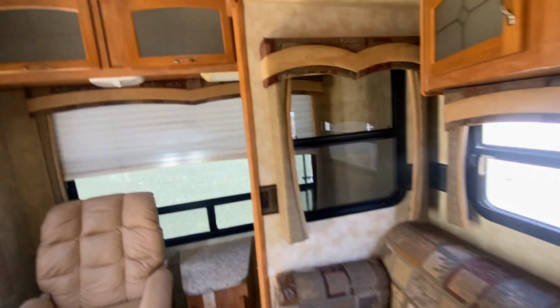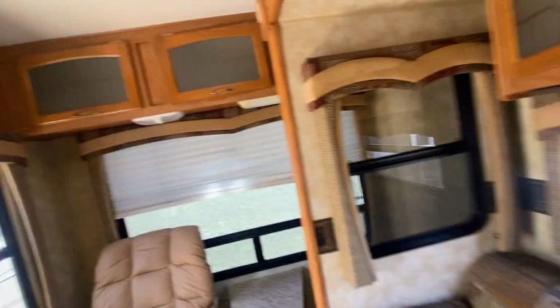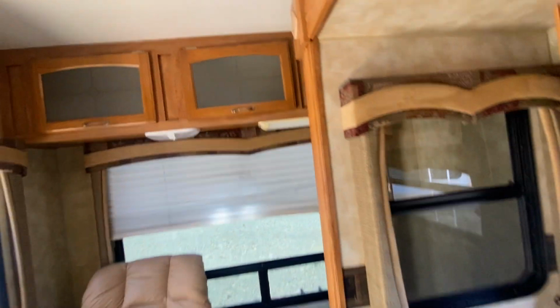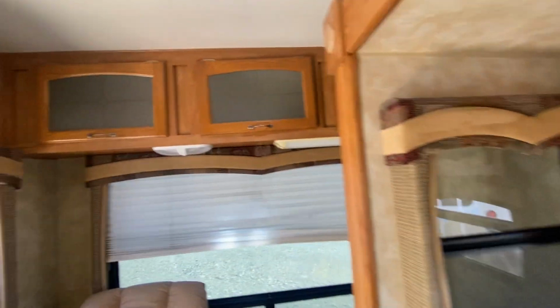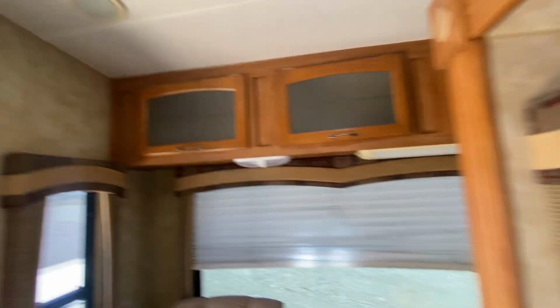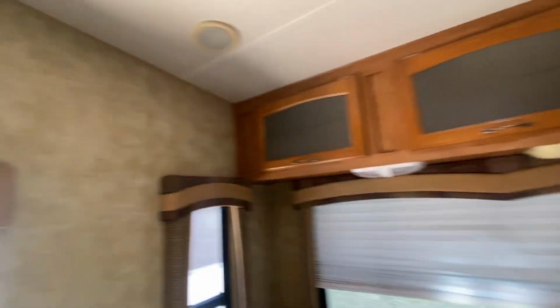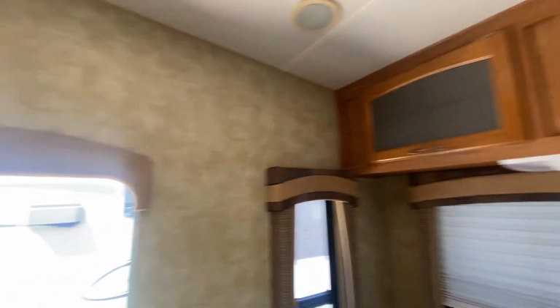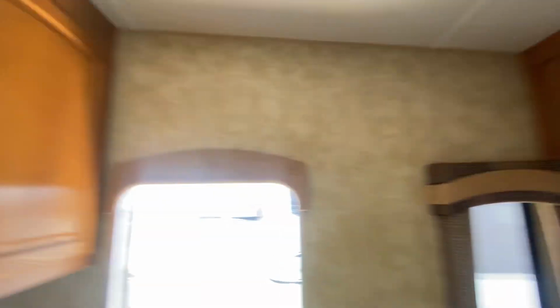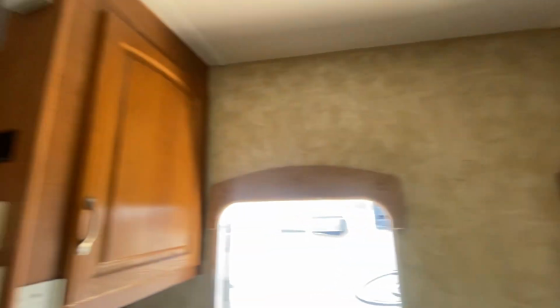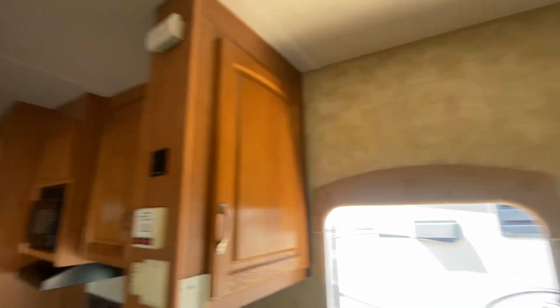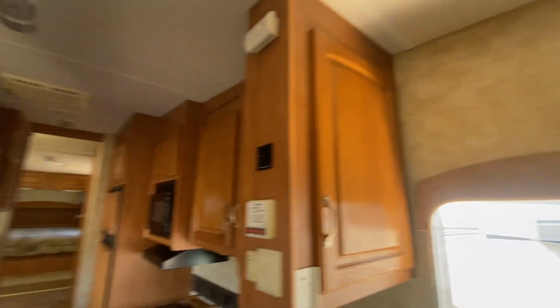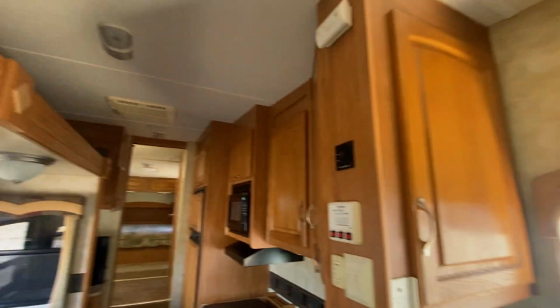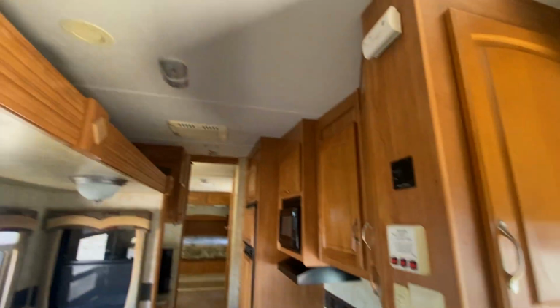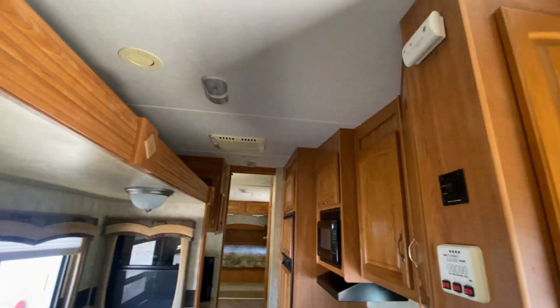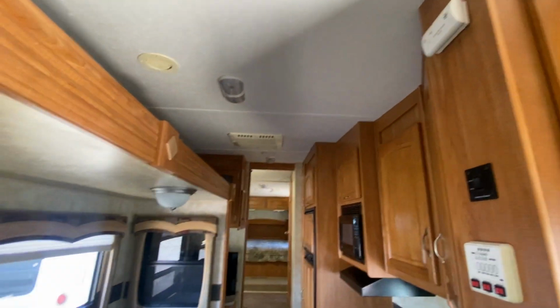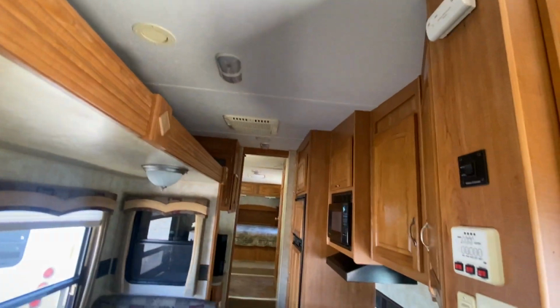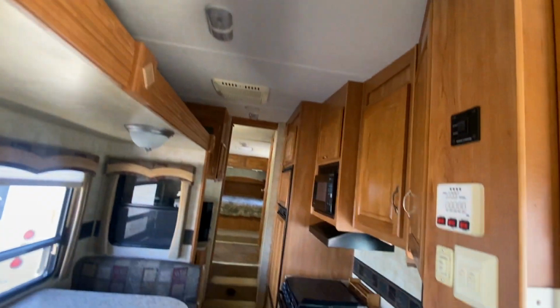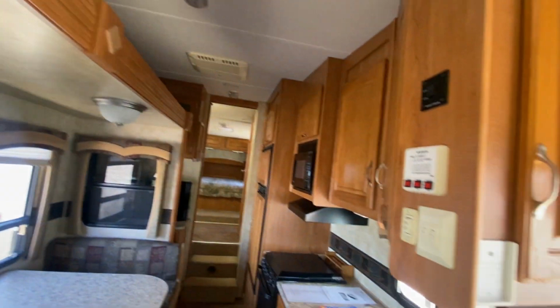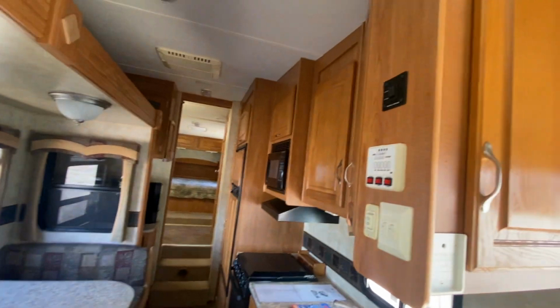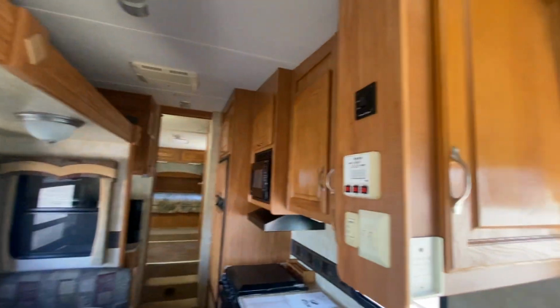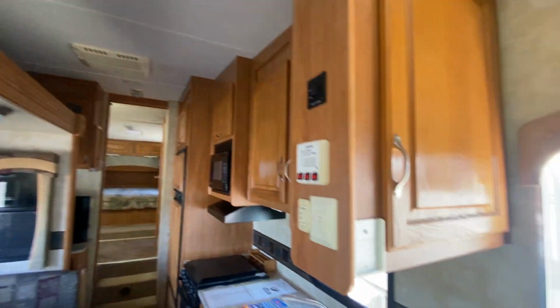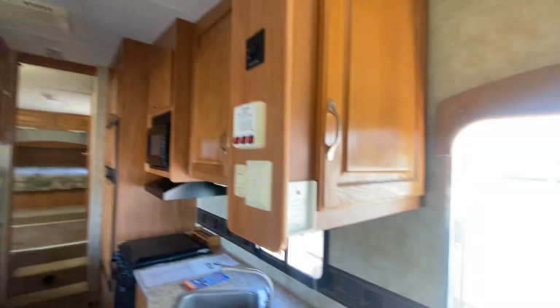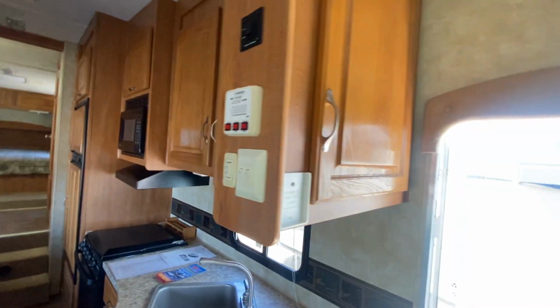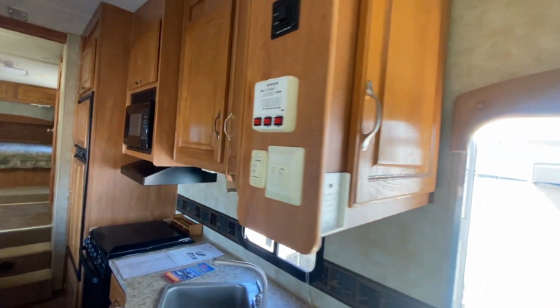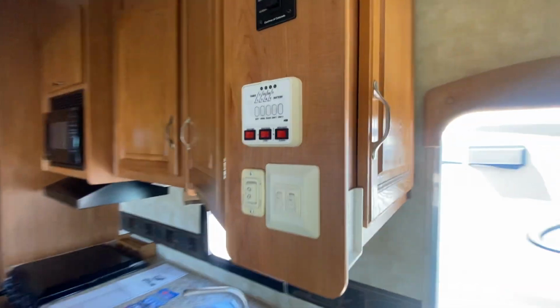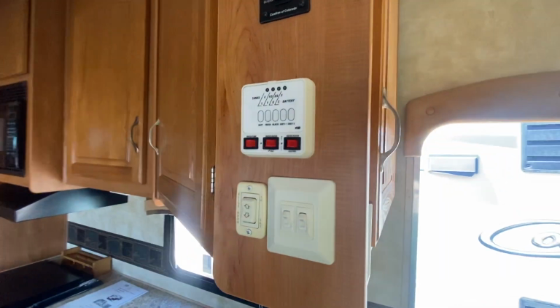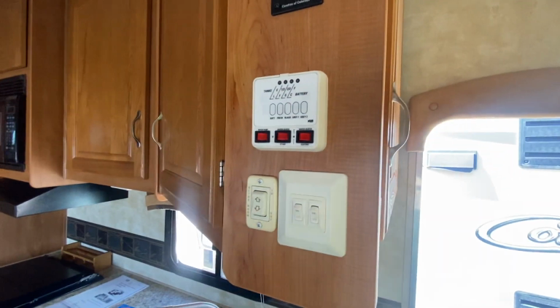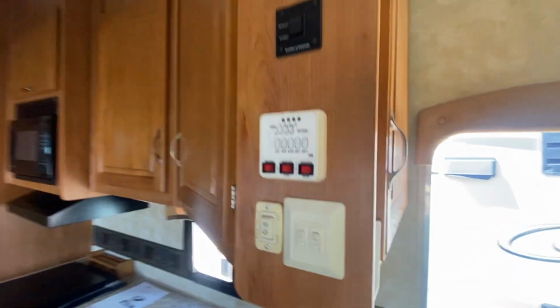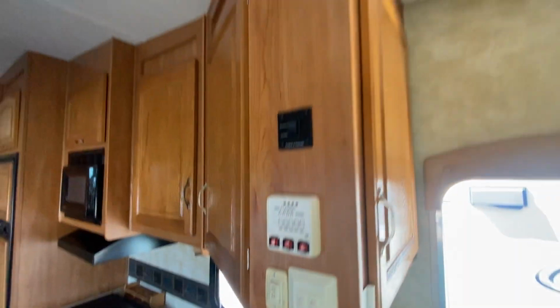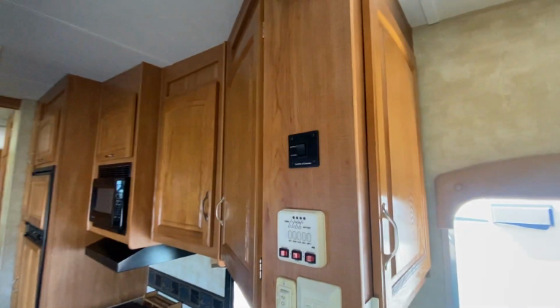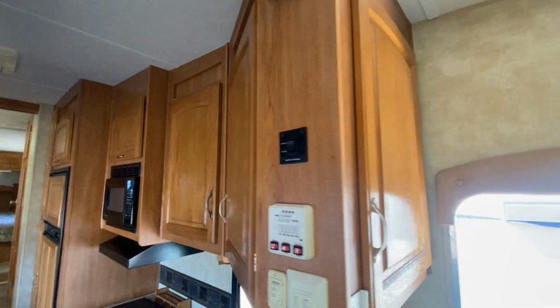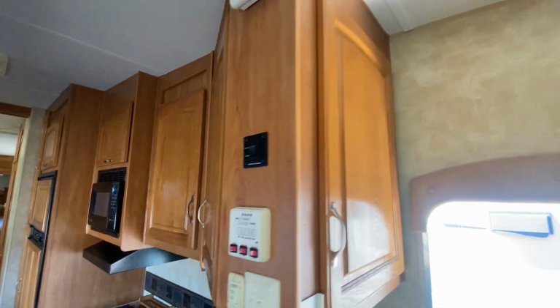If you guys are interested in it, definitely come out. I think it's got a 30 amp and only one AC, but still it's a great little unit. Right here's your tank reader and lots of cabinetry.